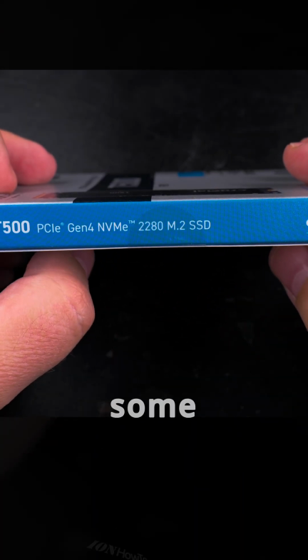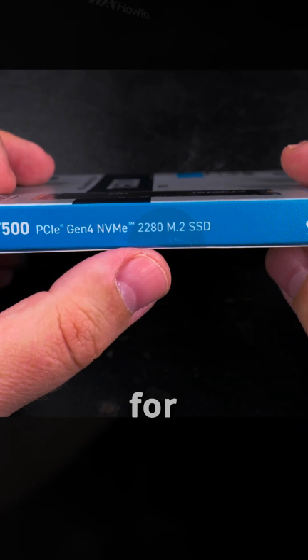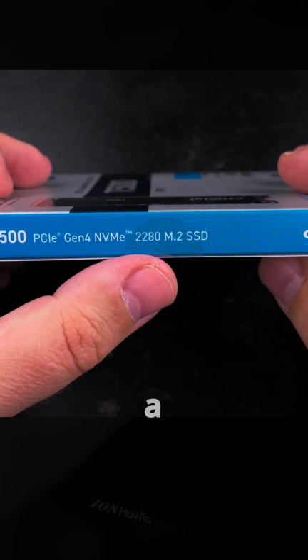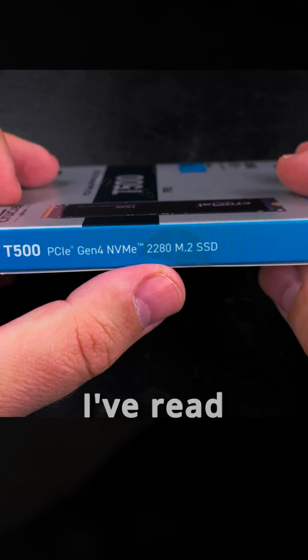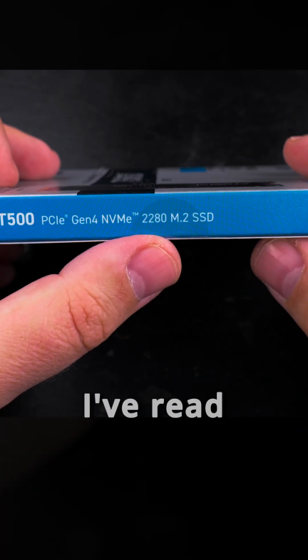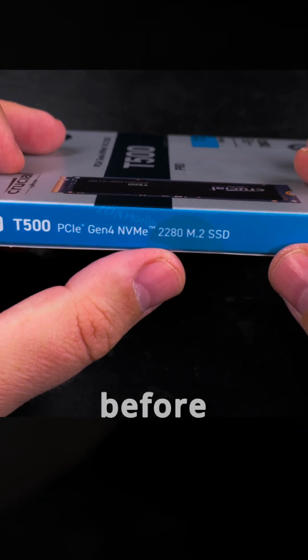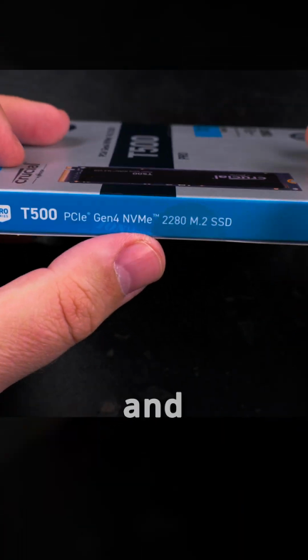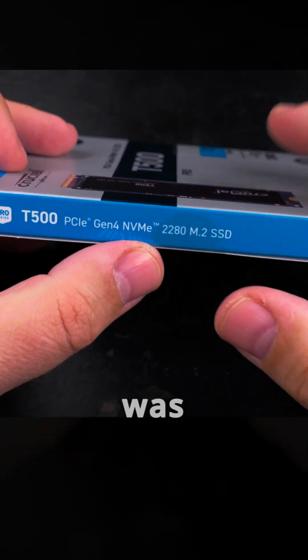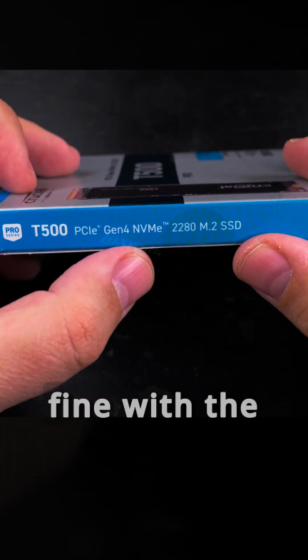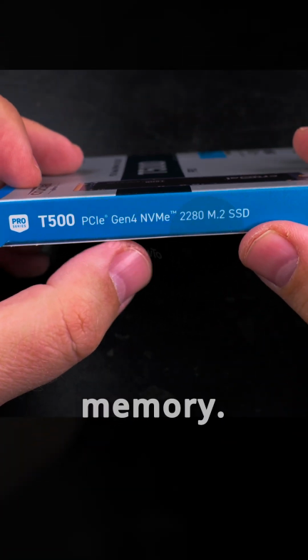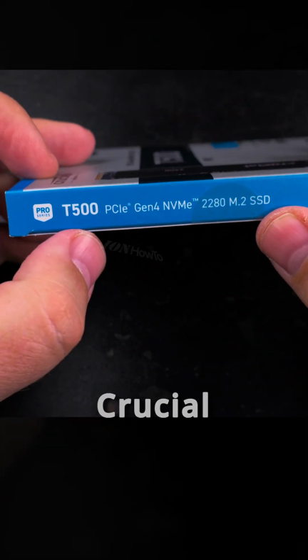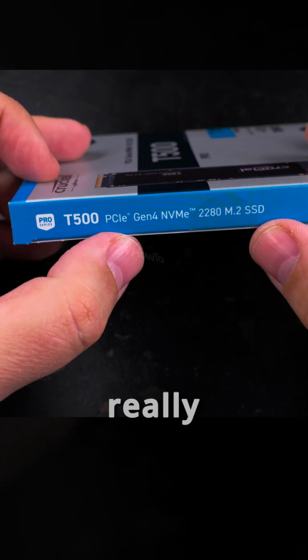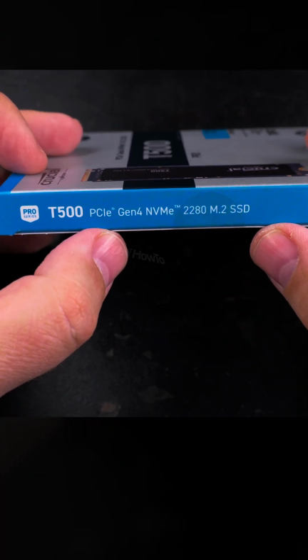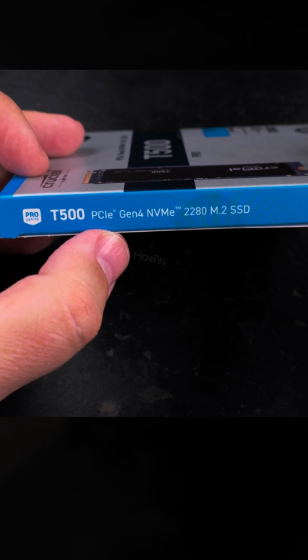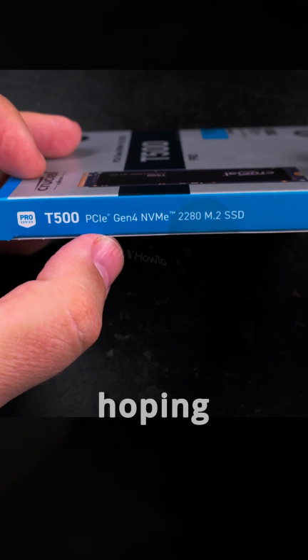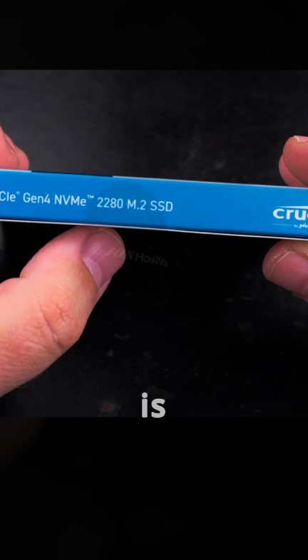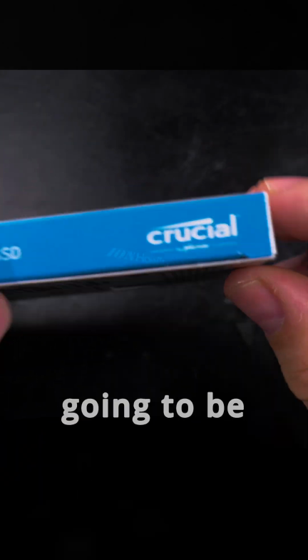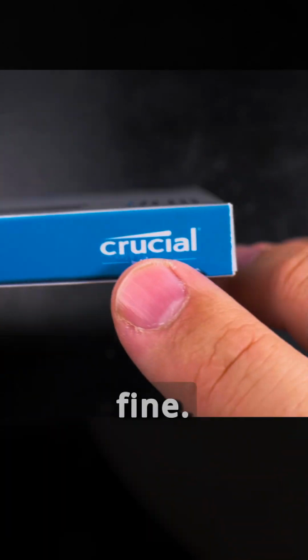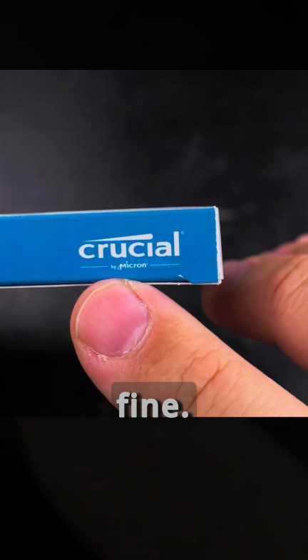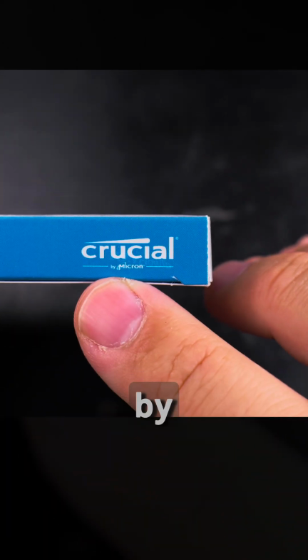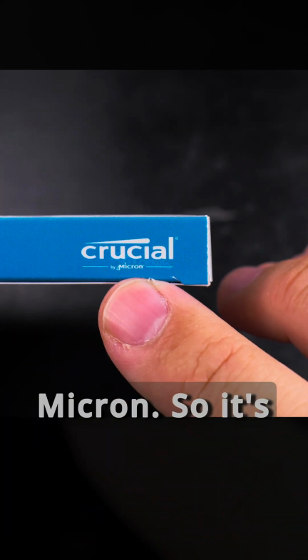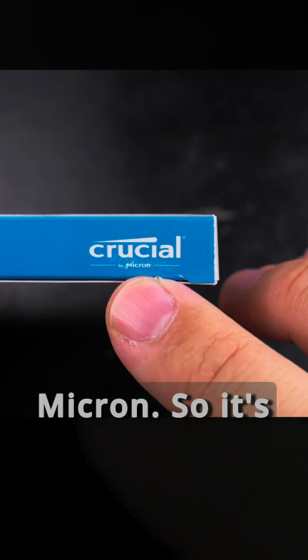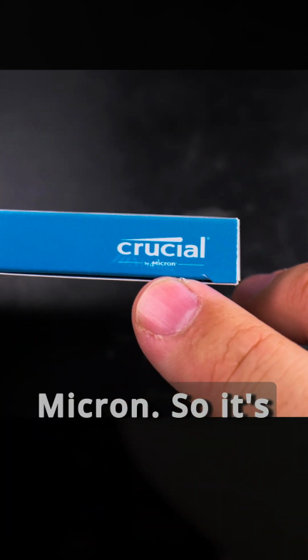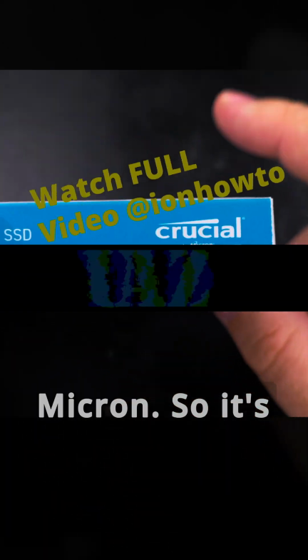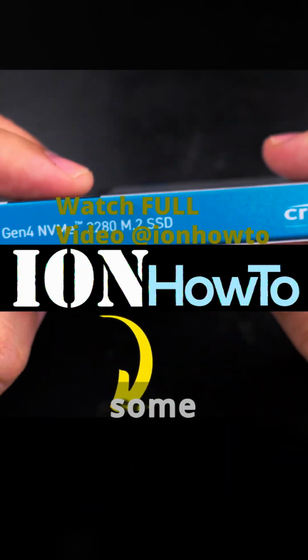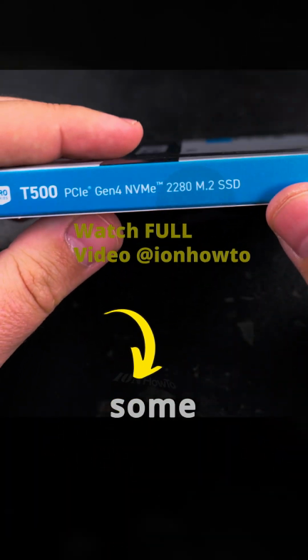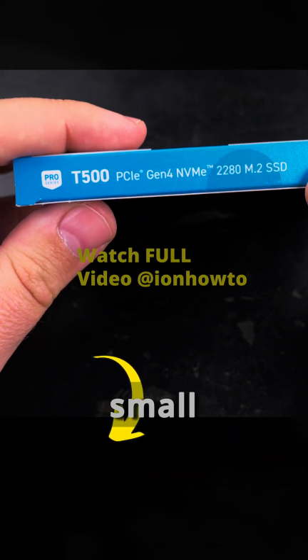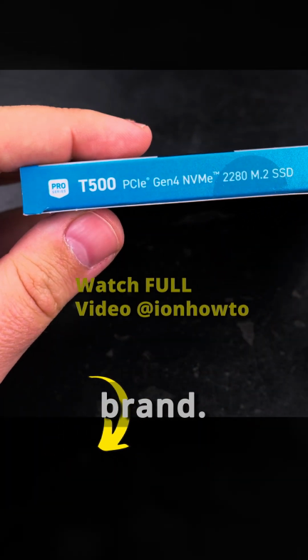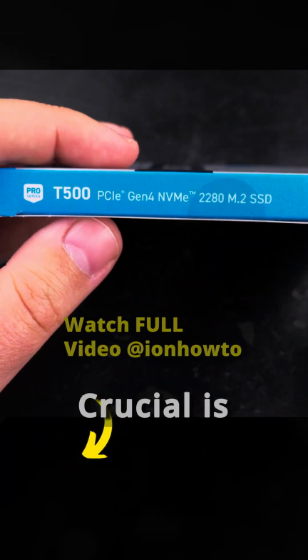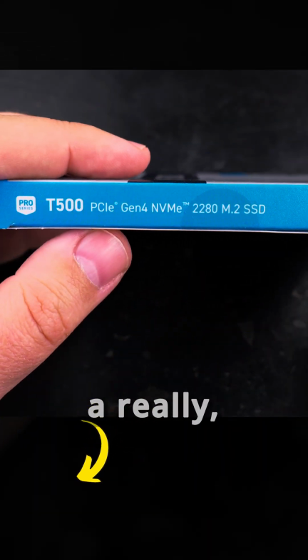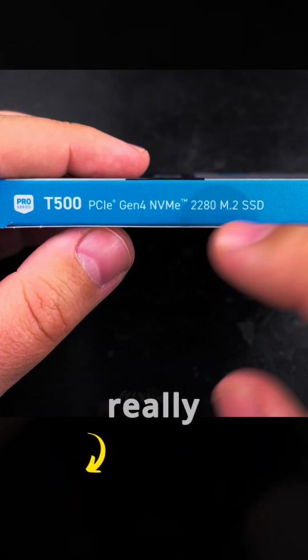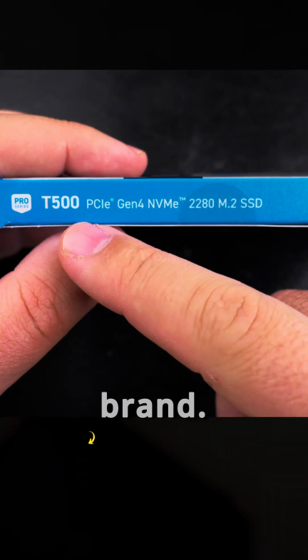I have some Crucial memory for a laptop. I've used it before and everything was fine with the memory. Crucial was really good and I'm hoping this SSD is also going to be fine. Crucial is by Micron, so it's not some small brand — Crucial is a really big brand.